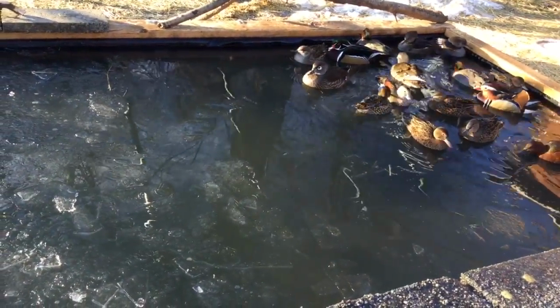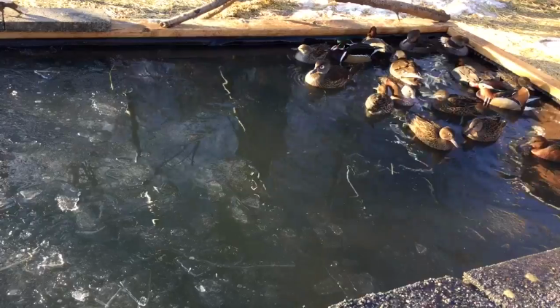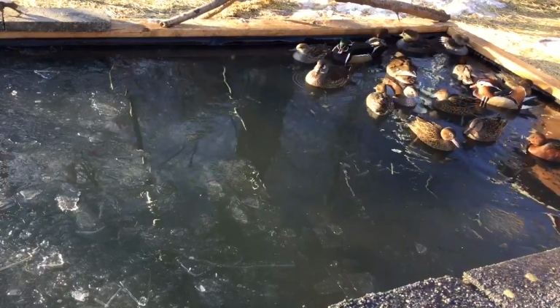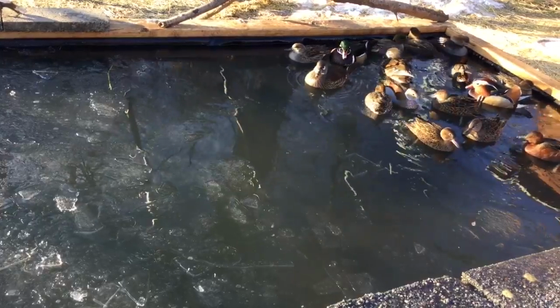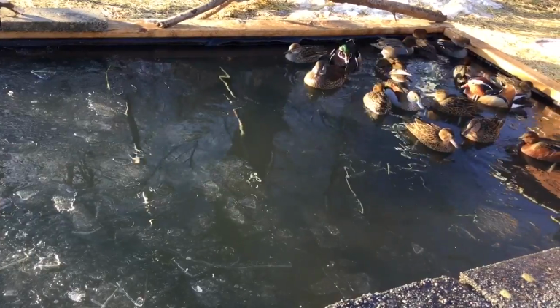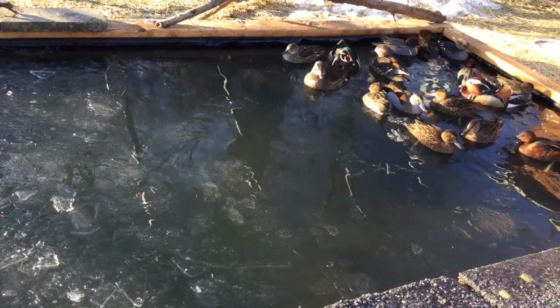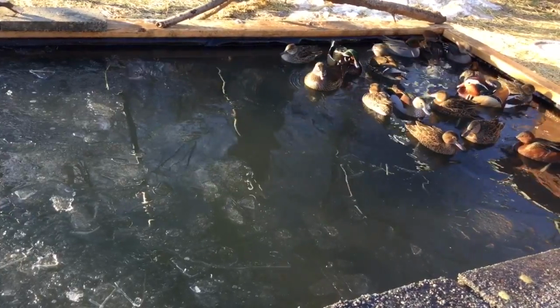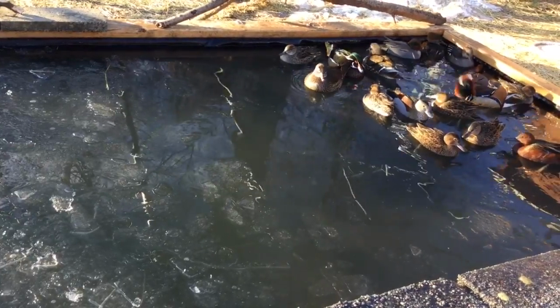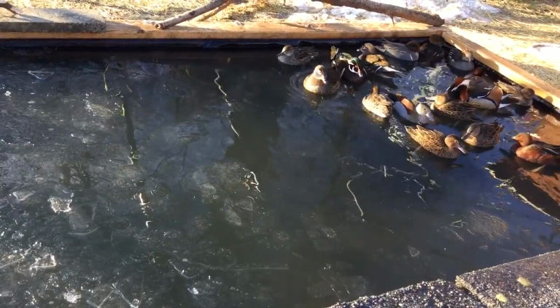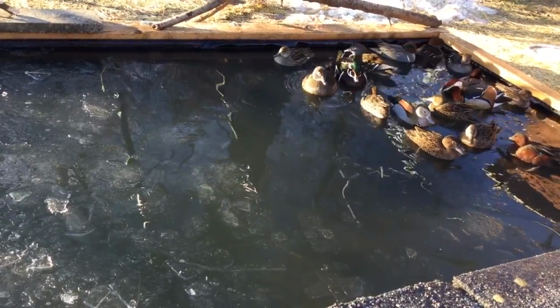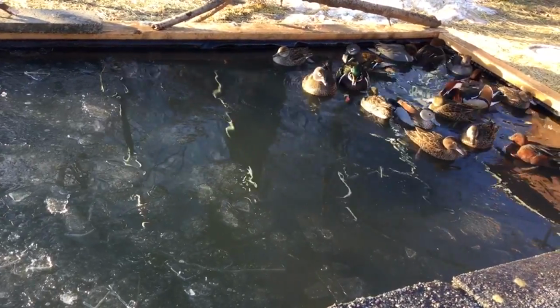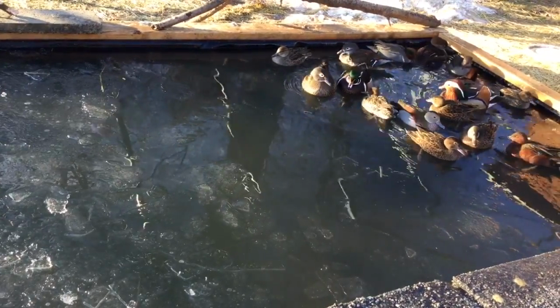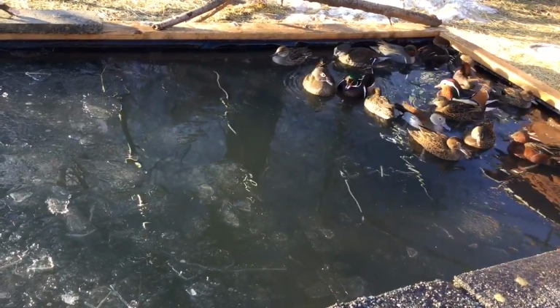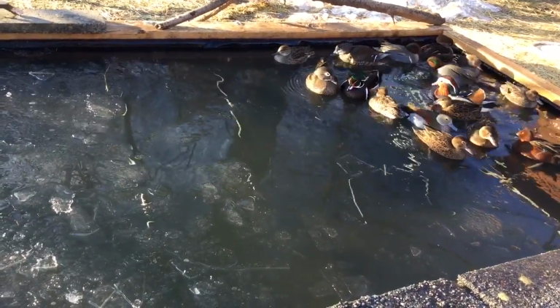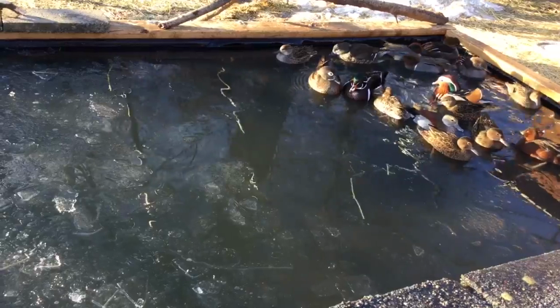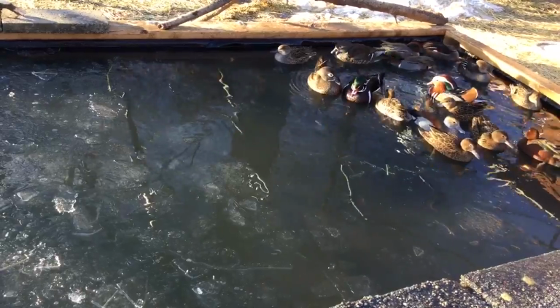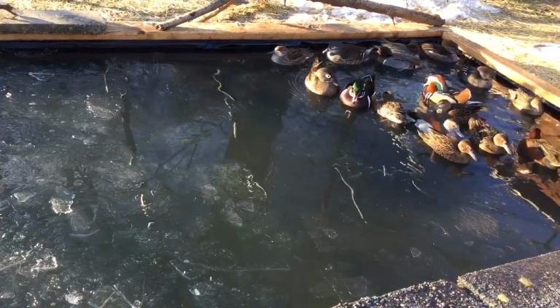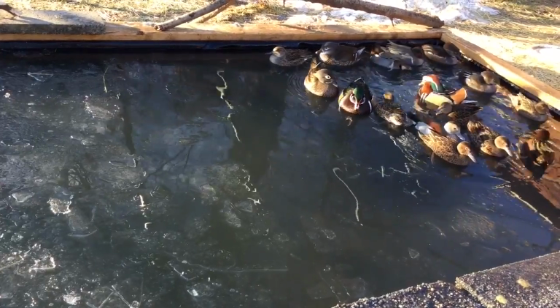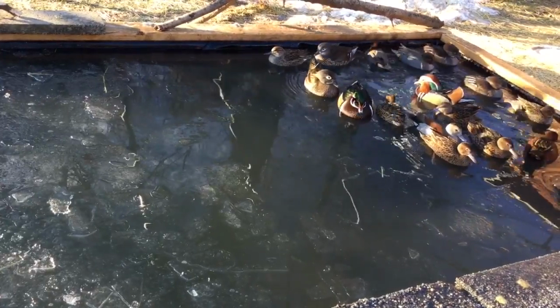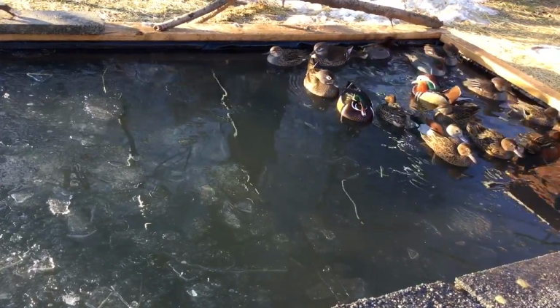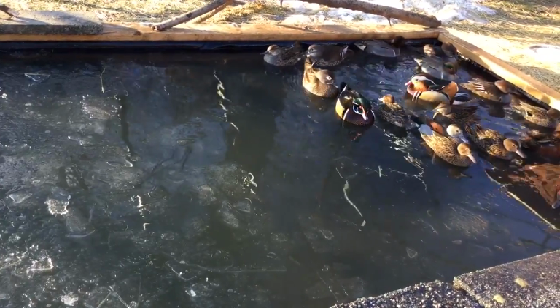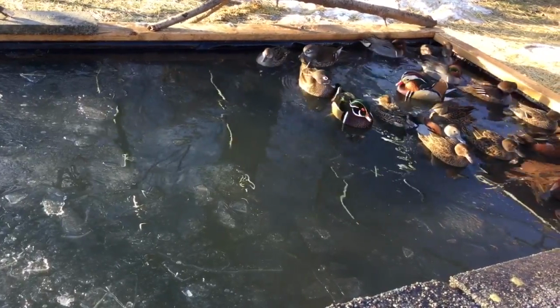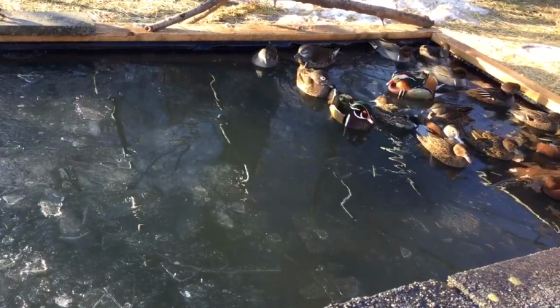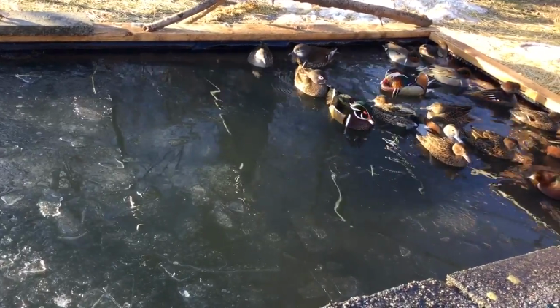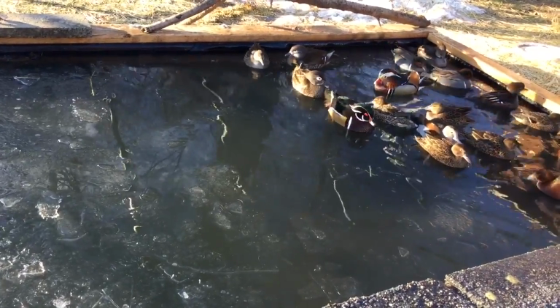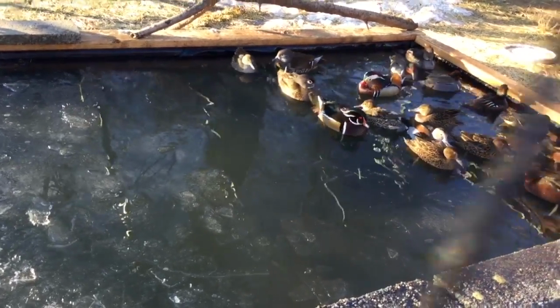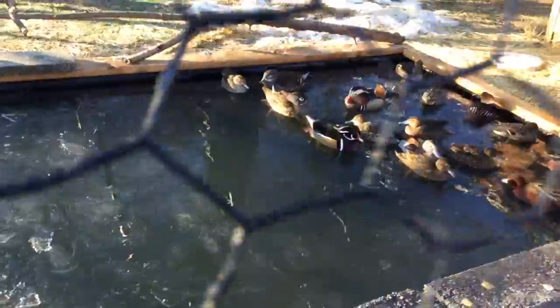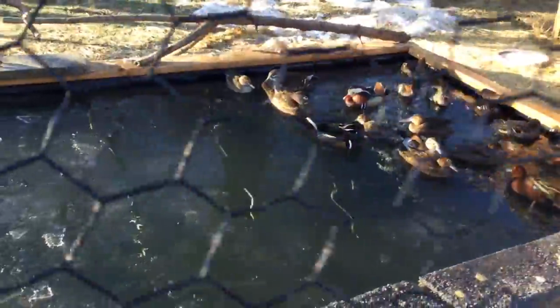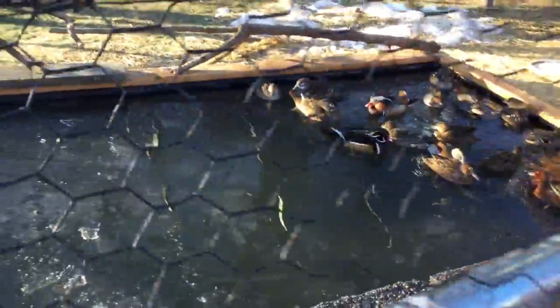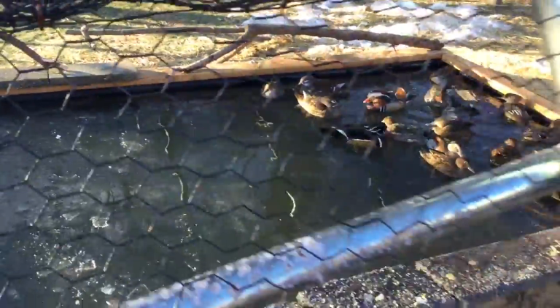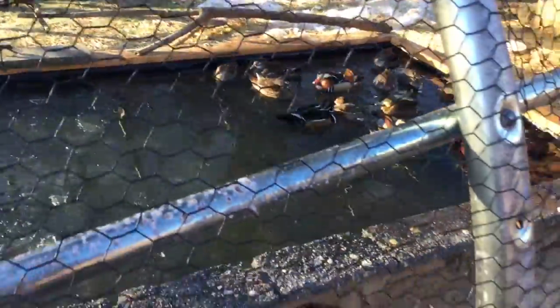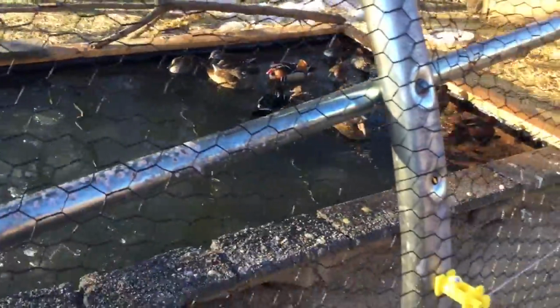Keep splashing on the ice — maybe you can melt it faster. I got another heater coming, don't worry. Yeah, this sucks. Hopefully it'll defrost, but it ain't going to keep up — I can guarantee that.